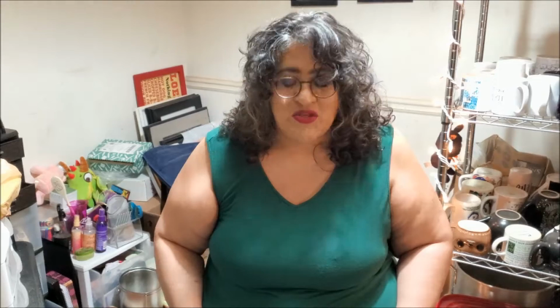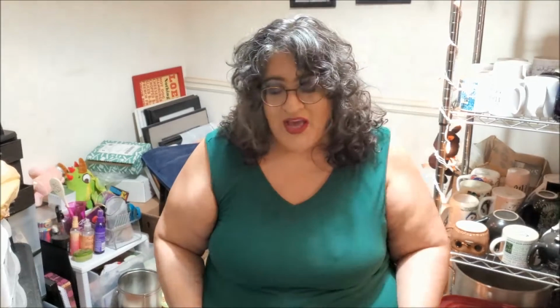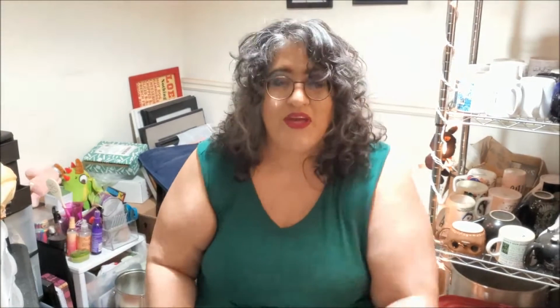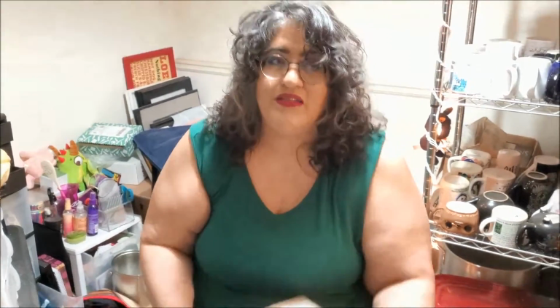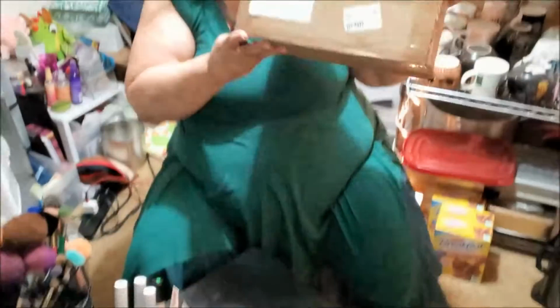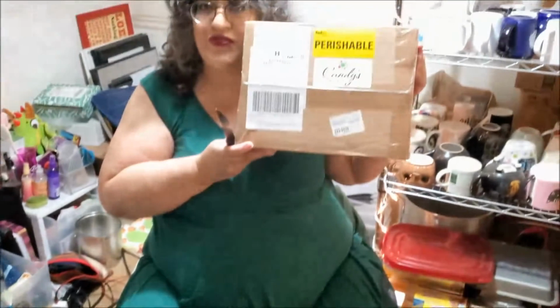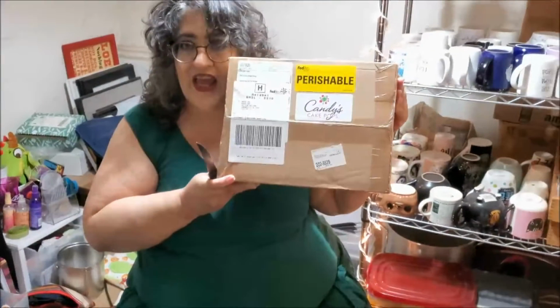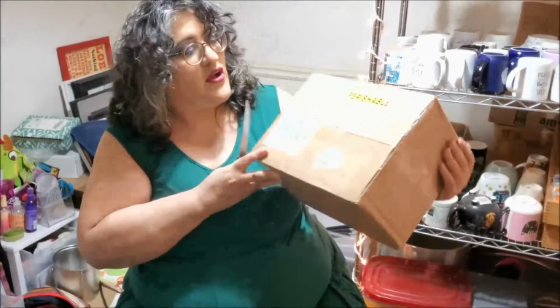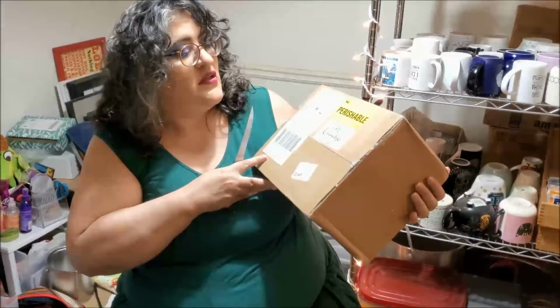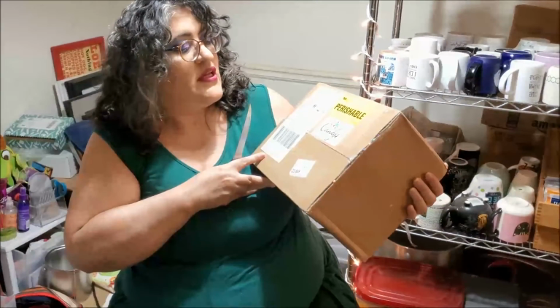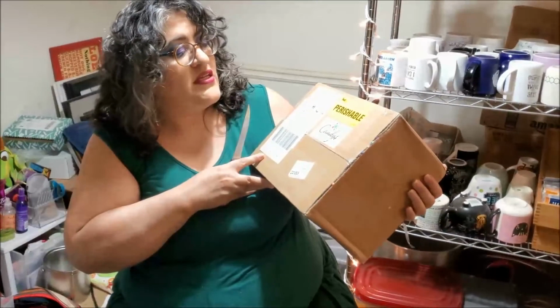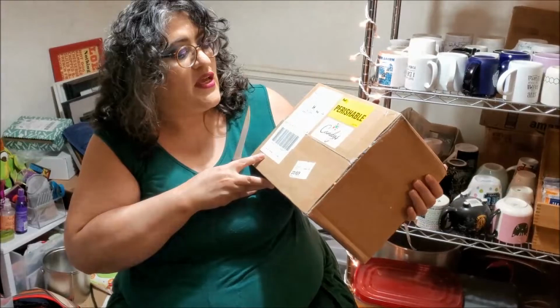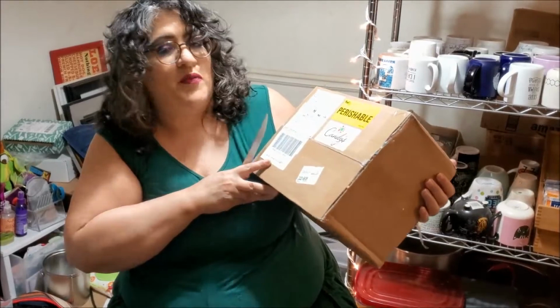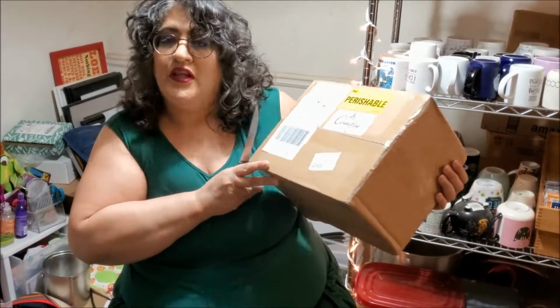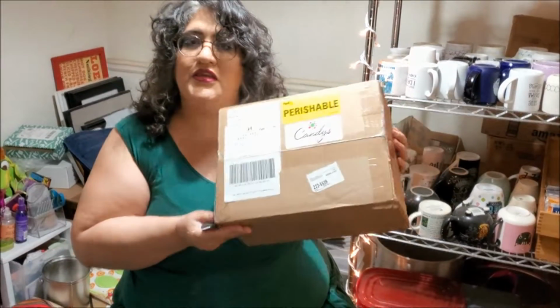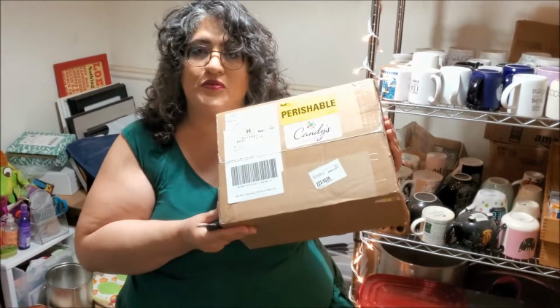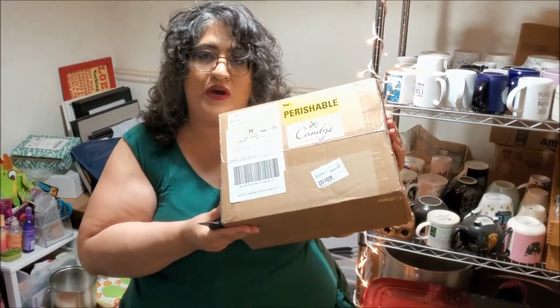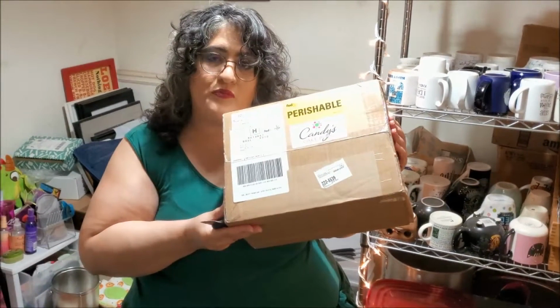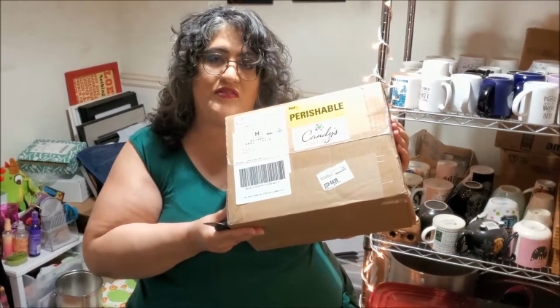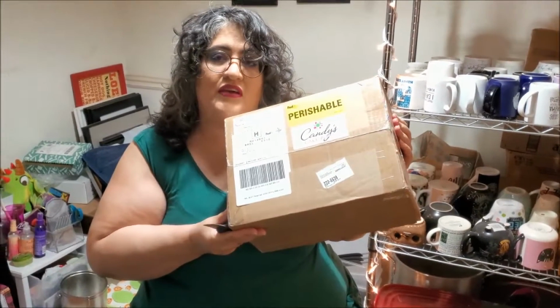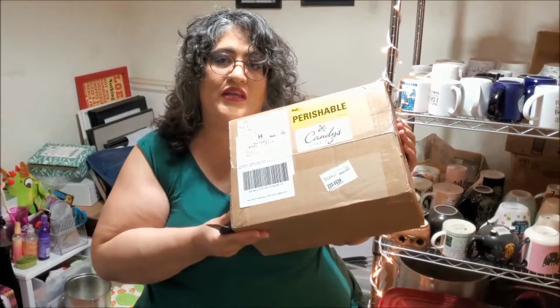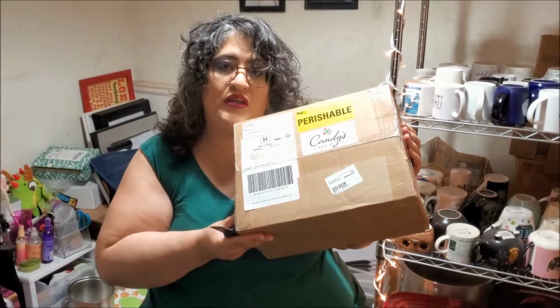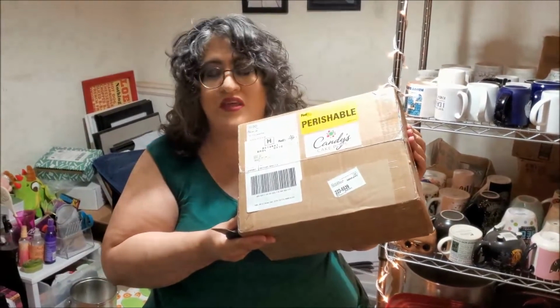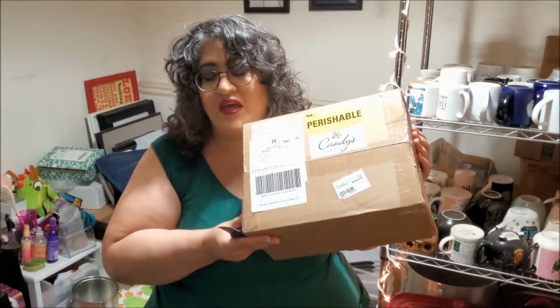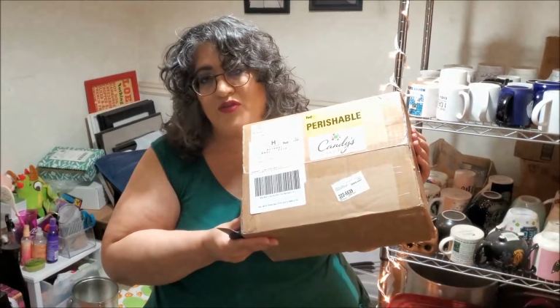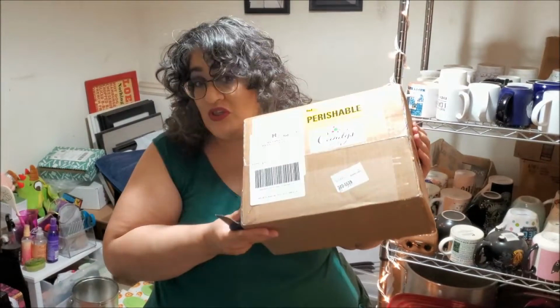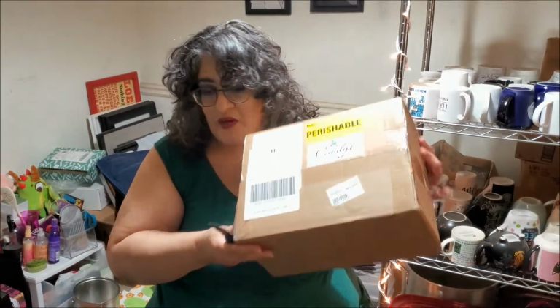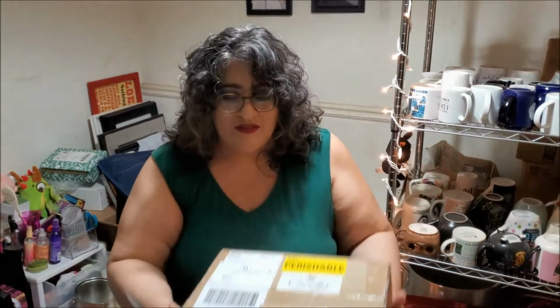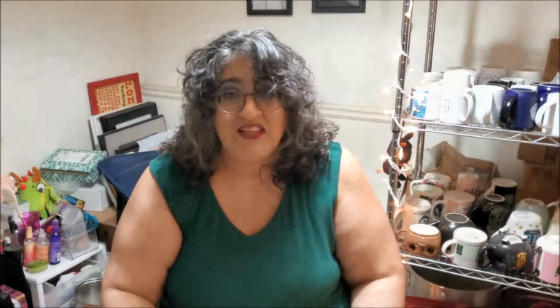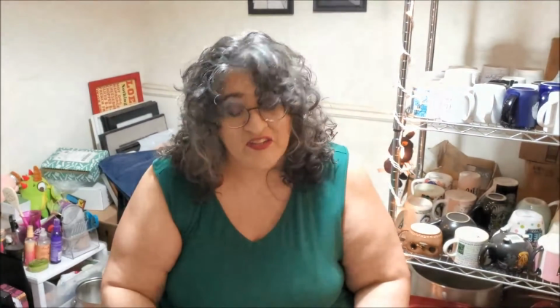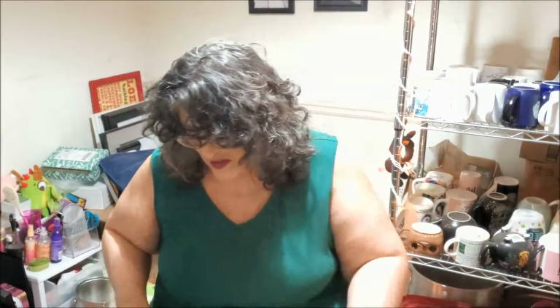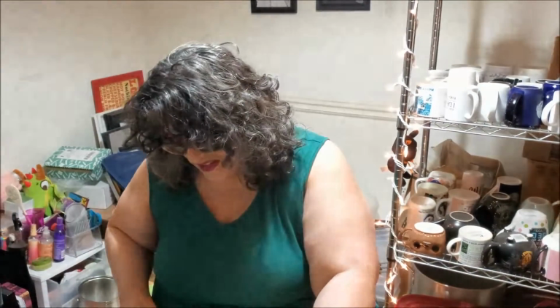Hi! We got a surprise gift today from Candy's Cake Pops. I think these are from Eden Body Works because a young lady in the ambassador group said she got a box. So let's take a look and see what's inside.